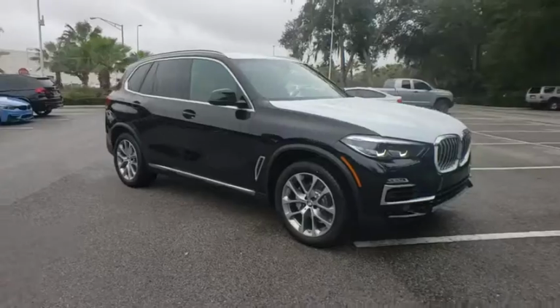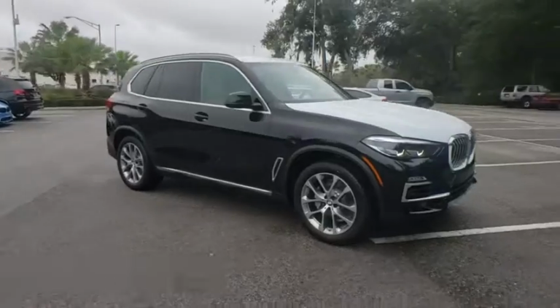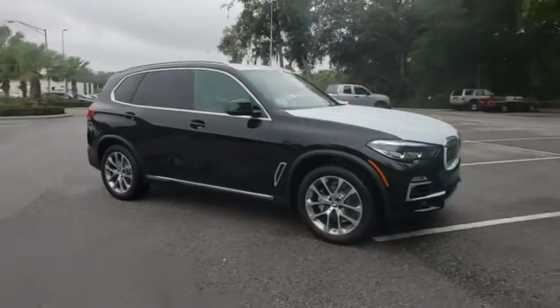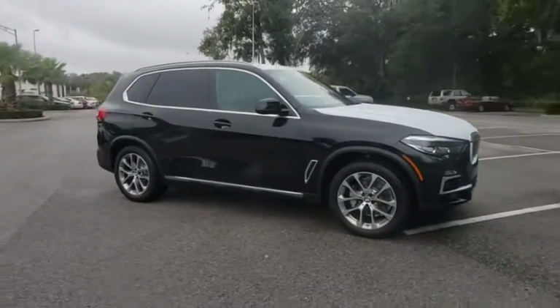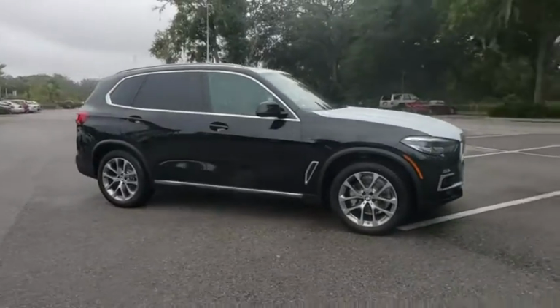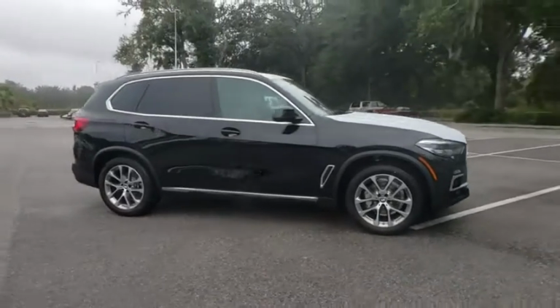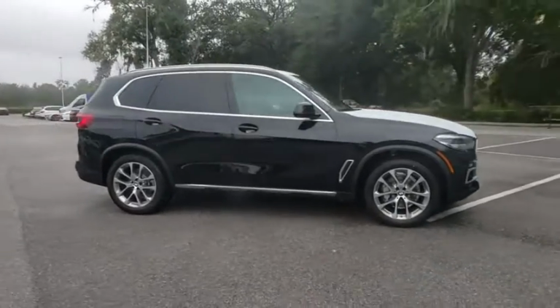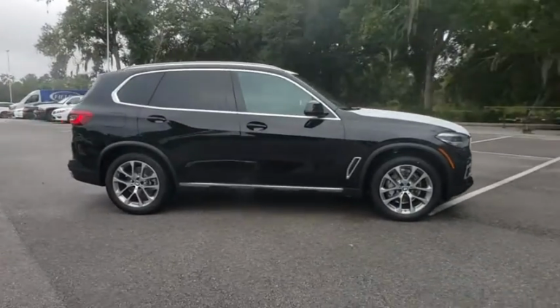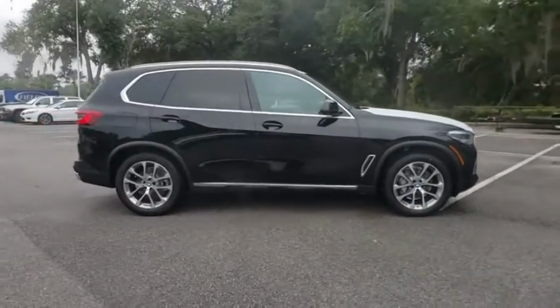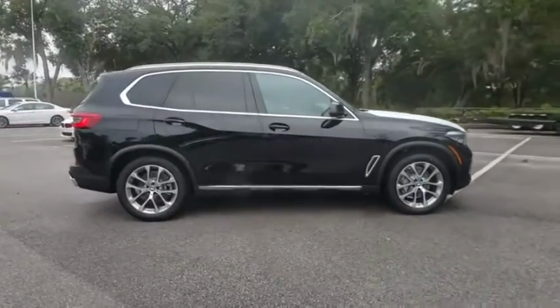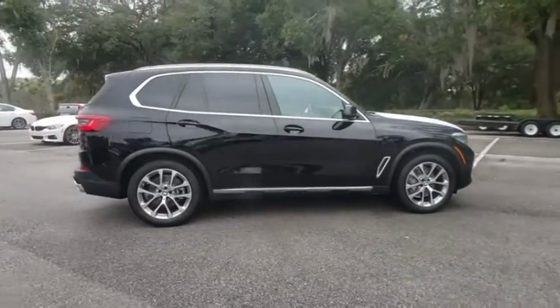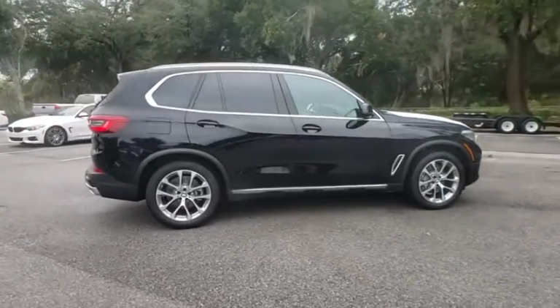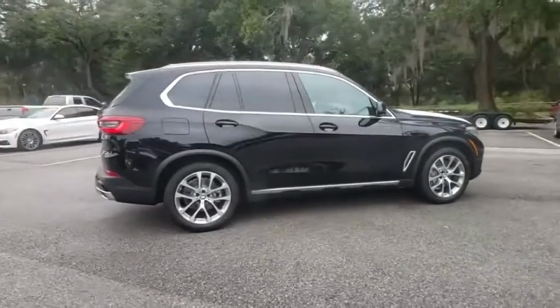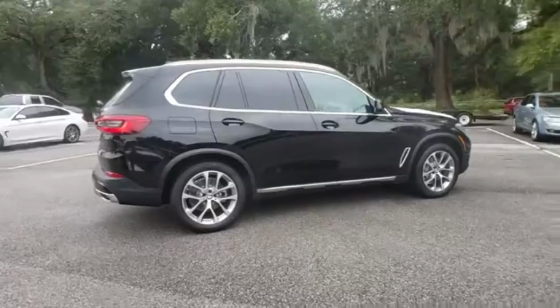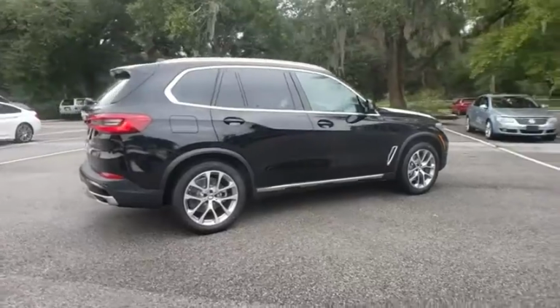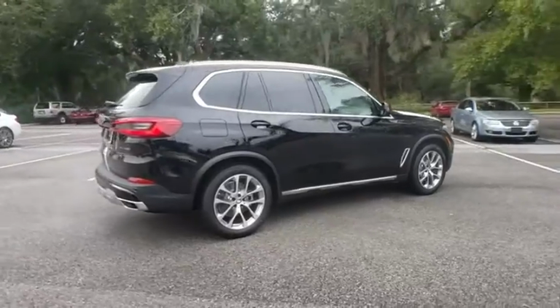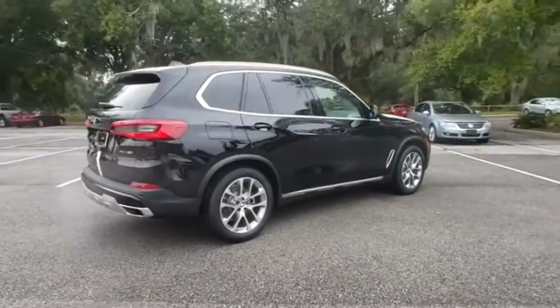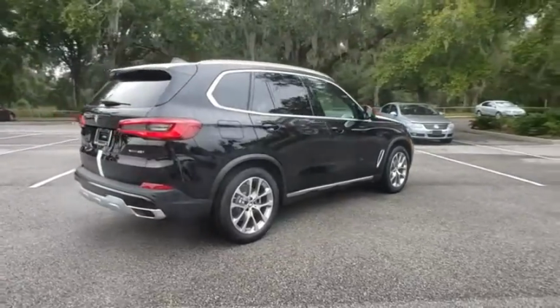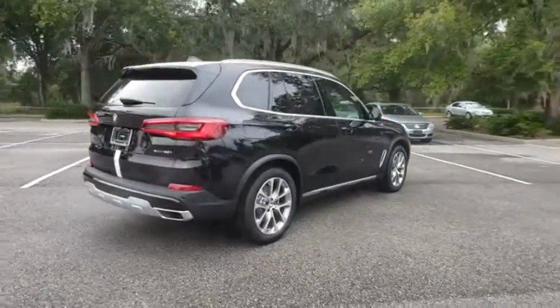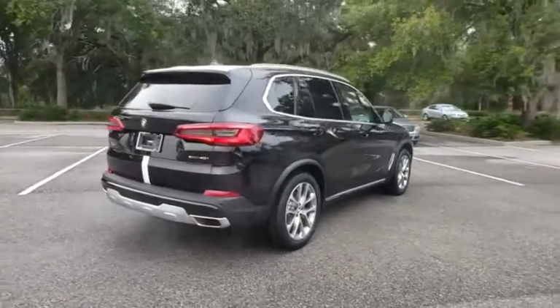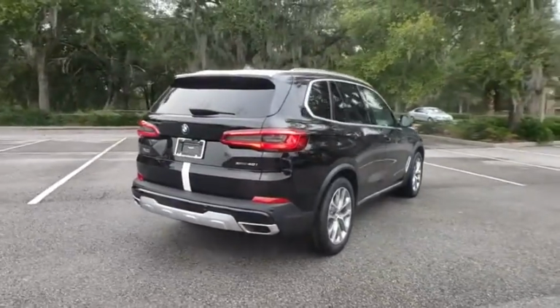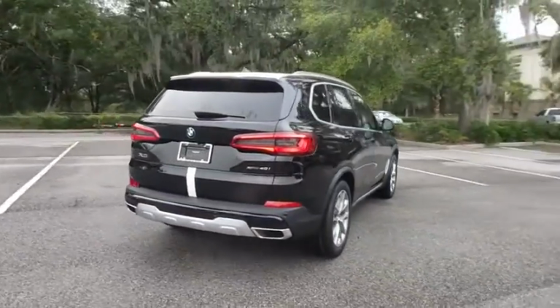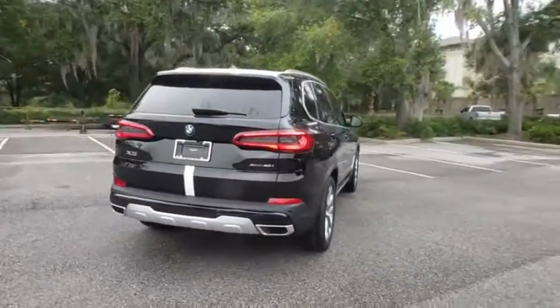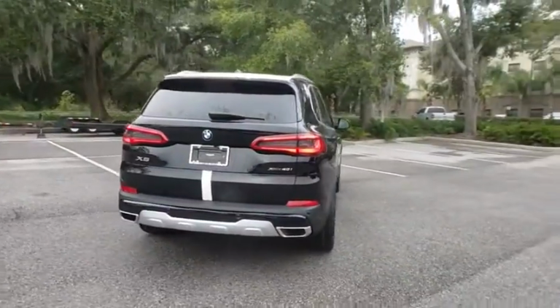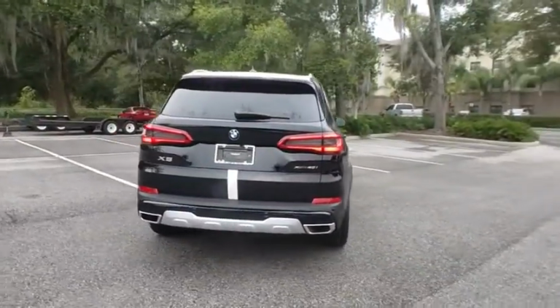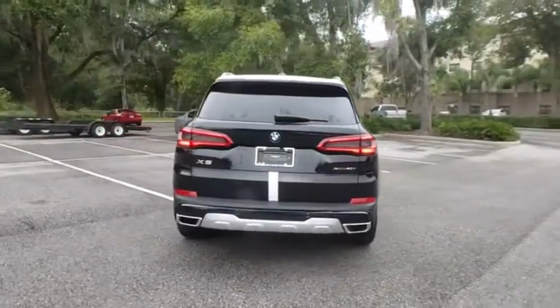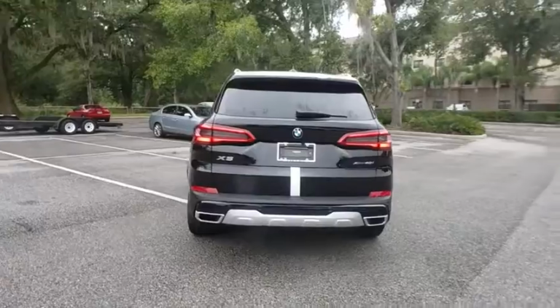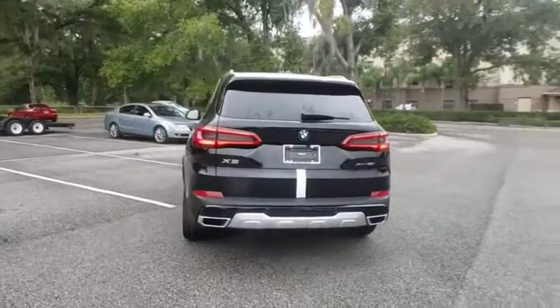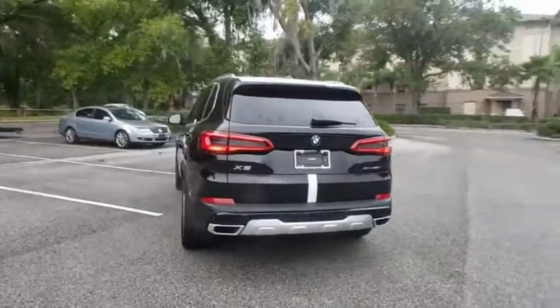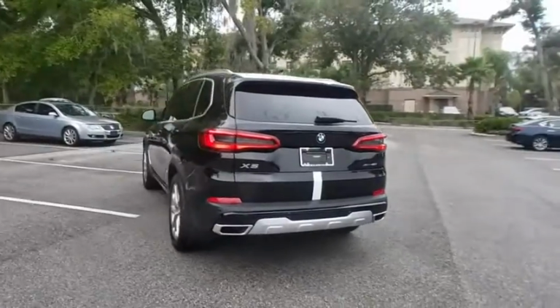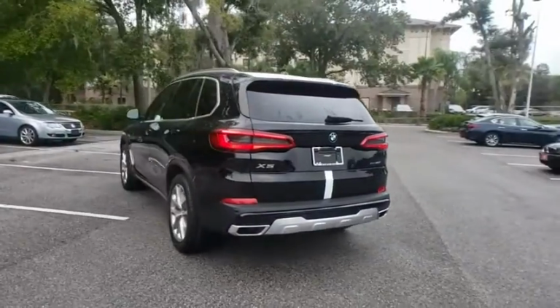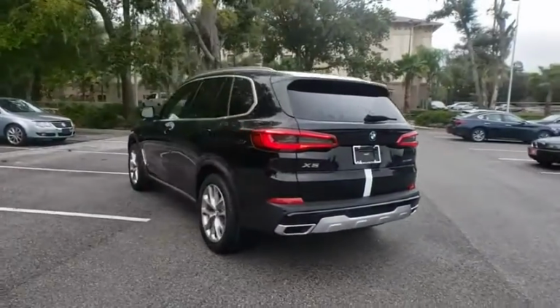Make a great choice today with the 2020 BMW X5. The BMW X5 is an award-winning performance, space, and efficiency vehicle. Here are some of this vehicle's great options.